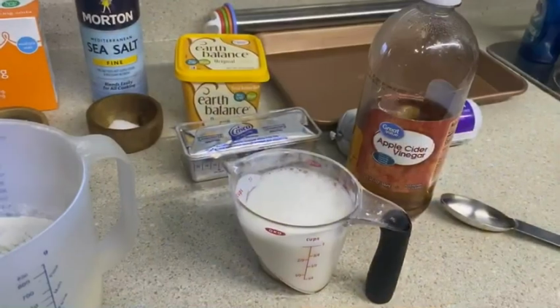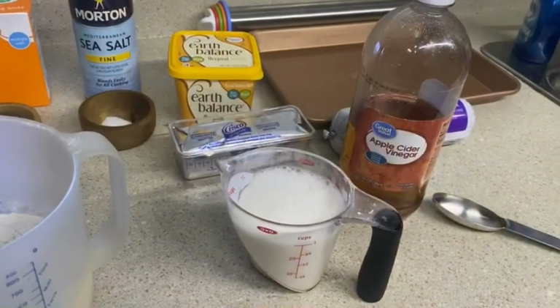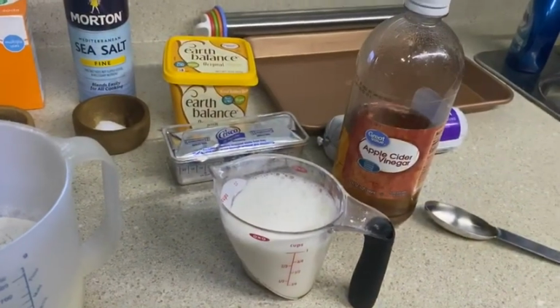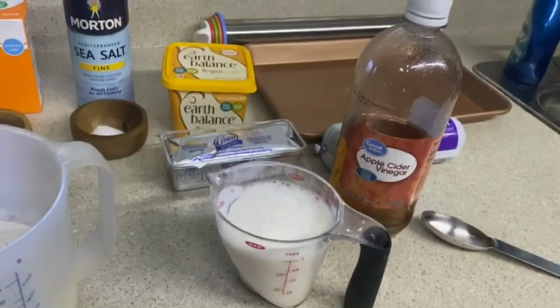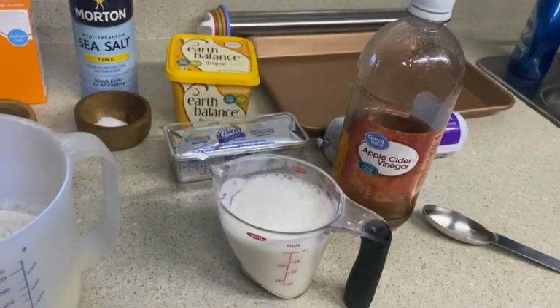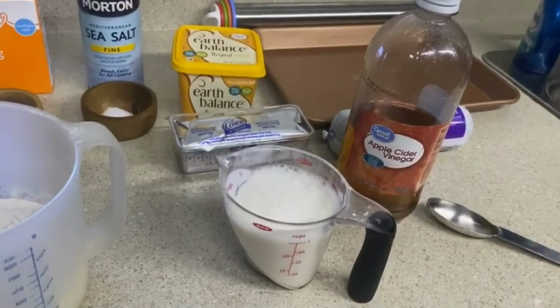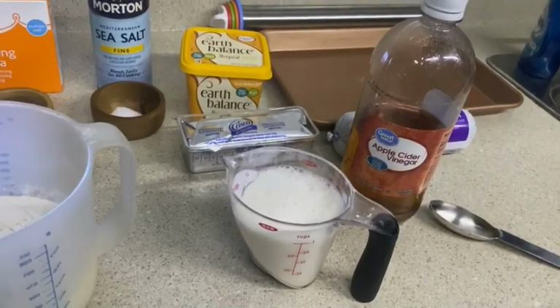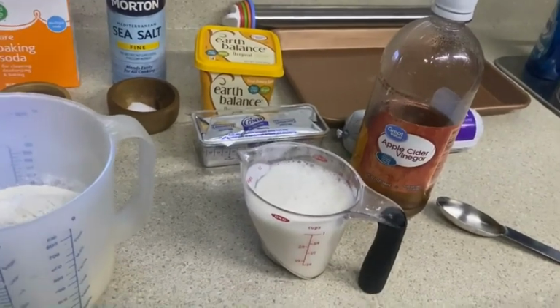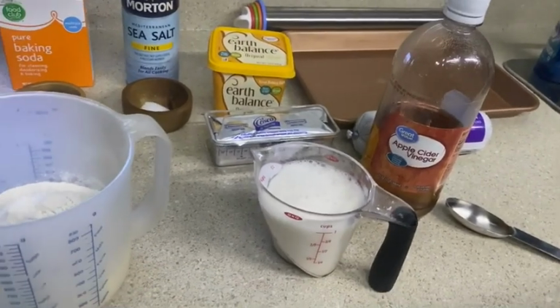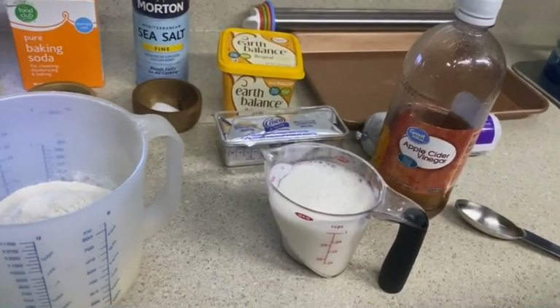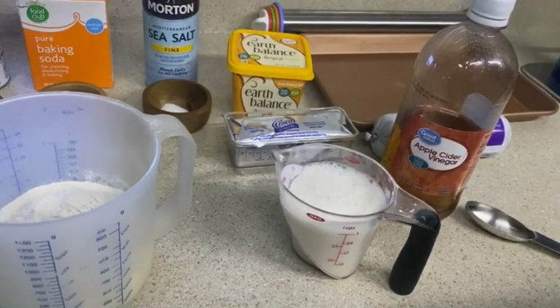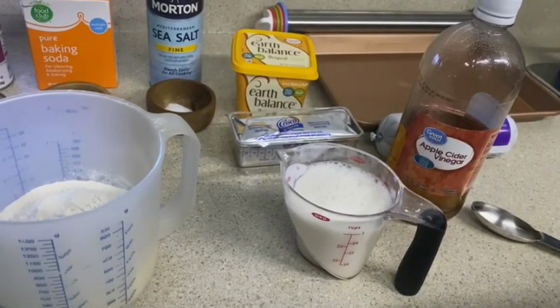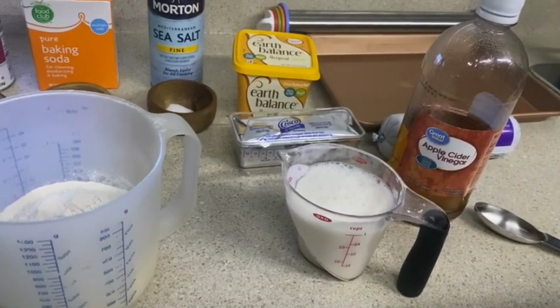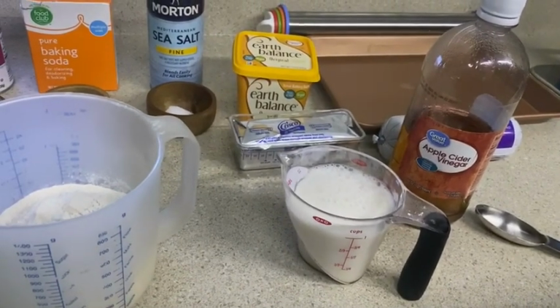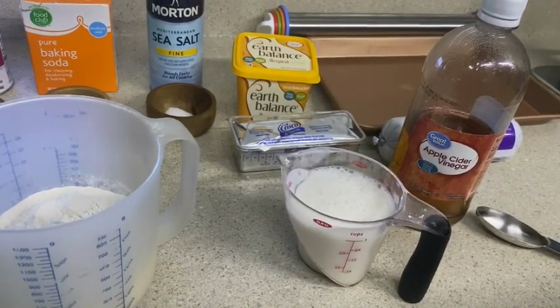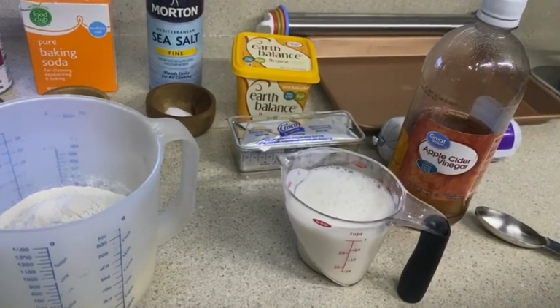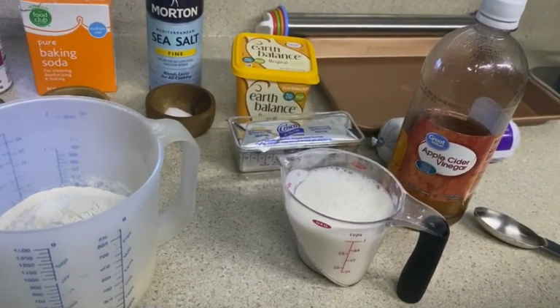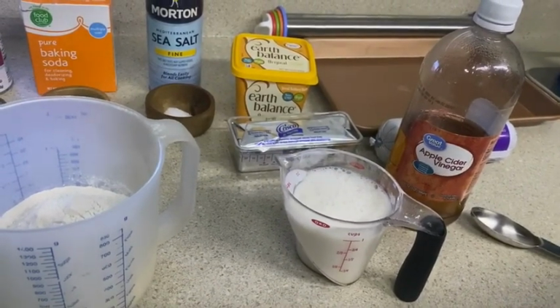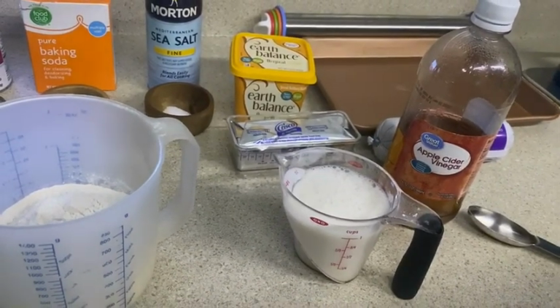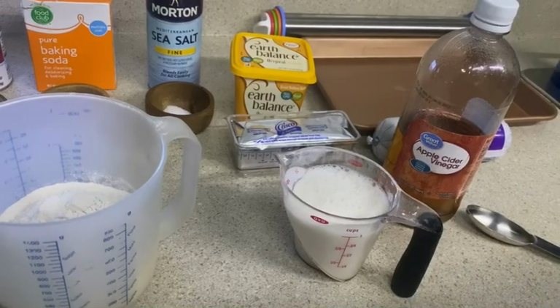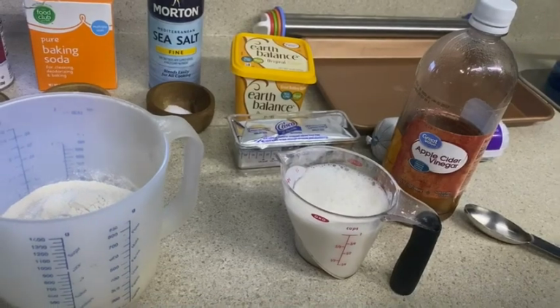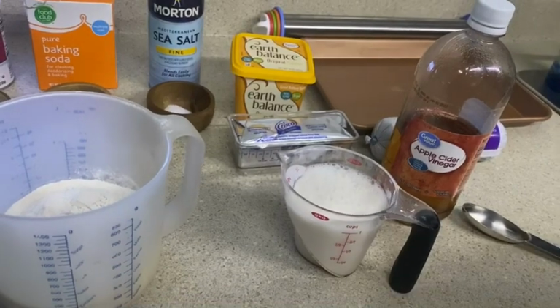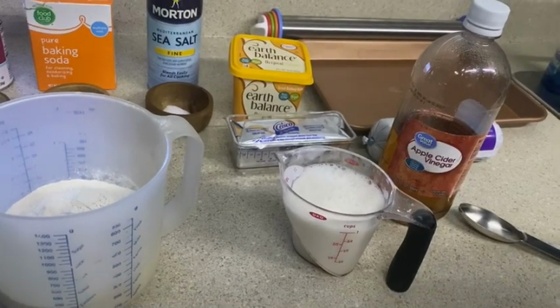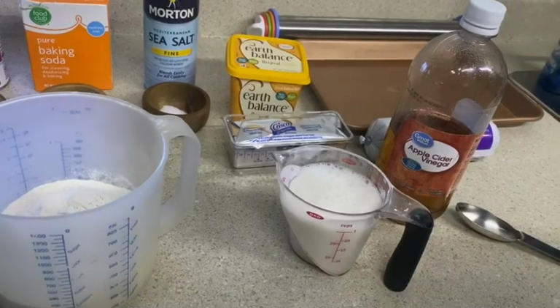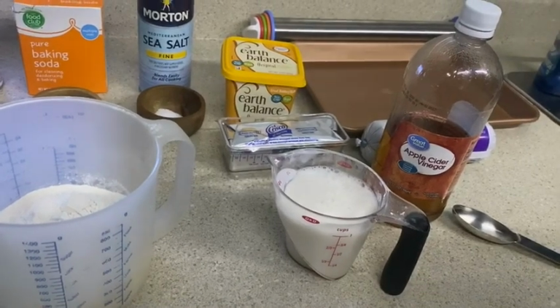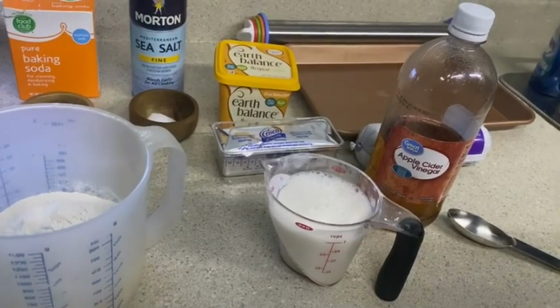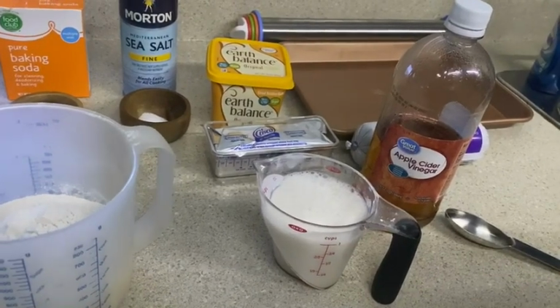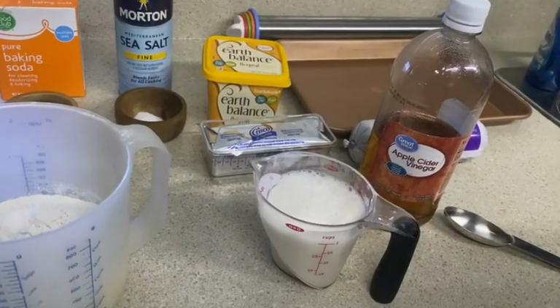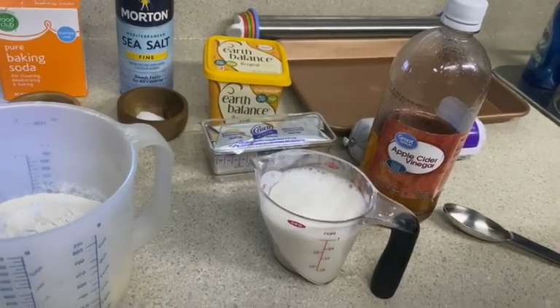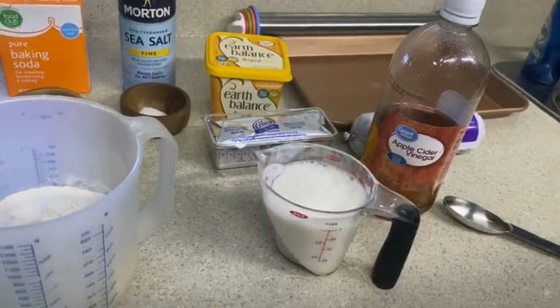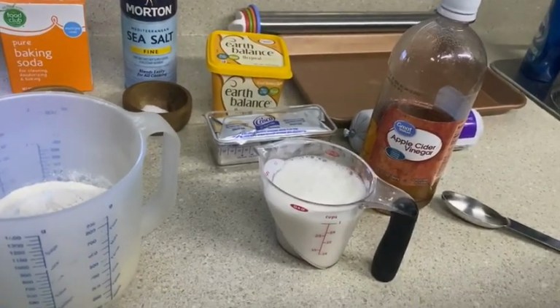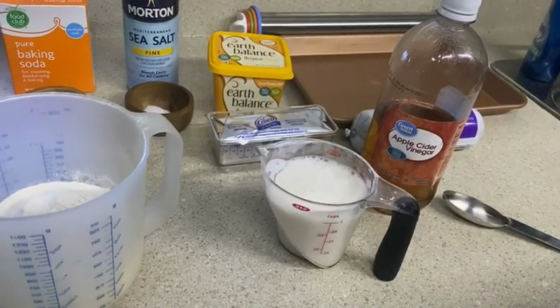This morning I am going to make some homemade biscuits and gravy. It was a request by one of Scott's YouTube followers.